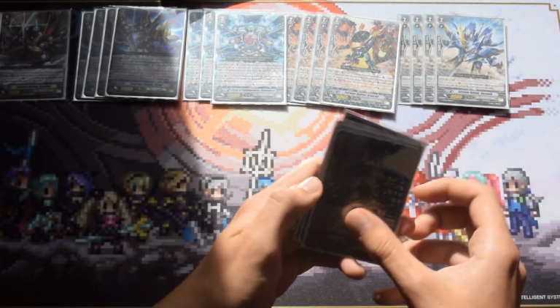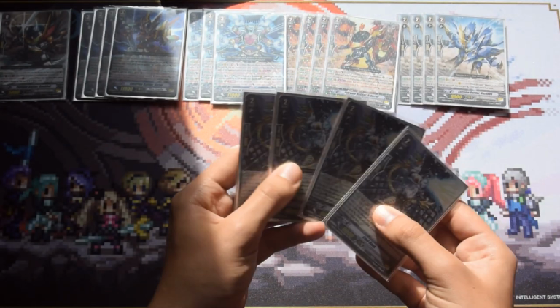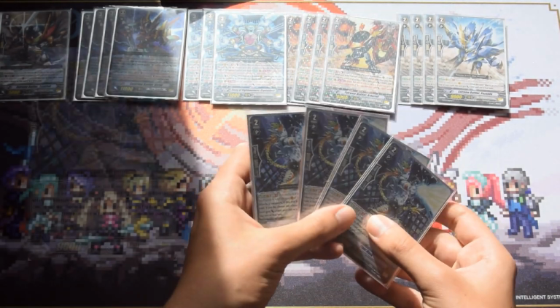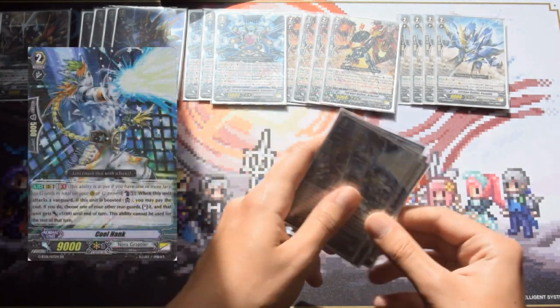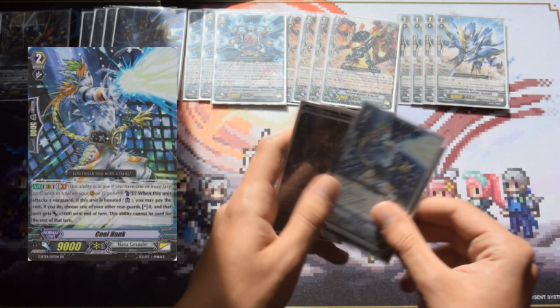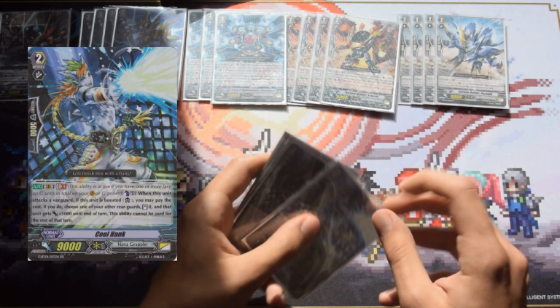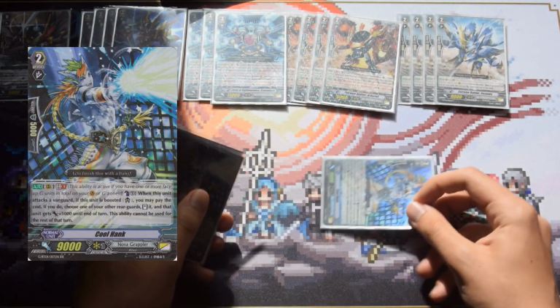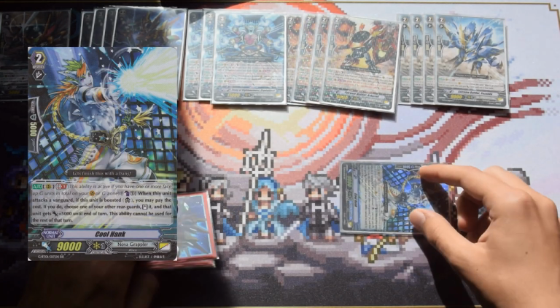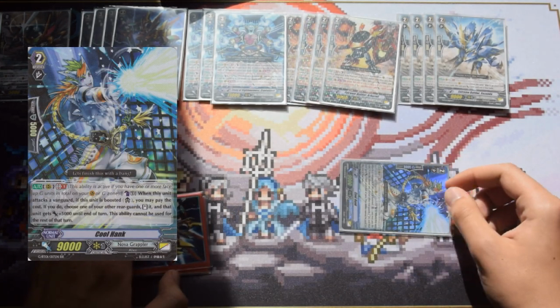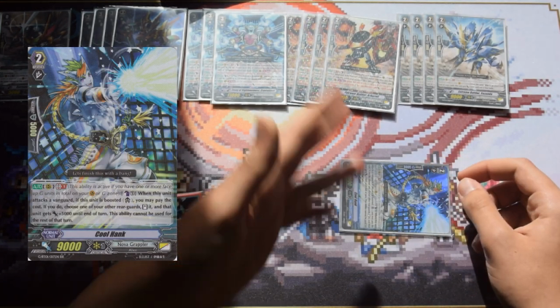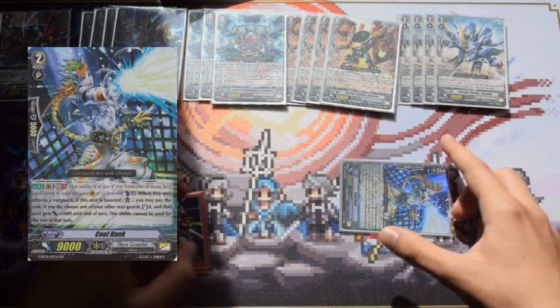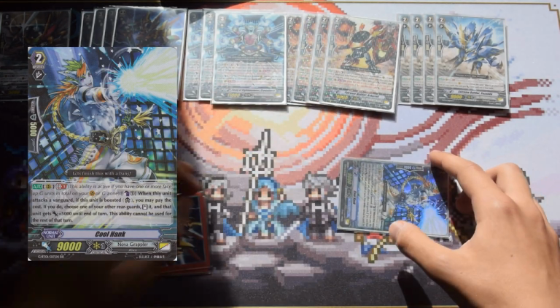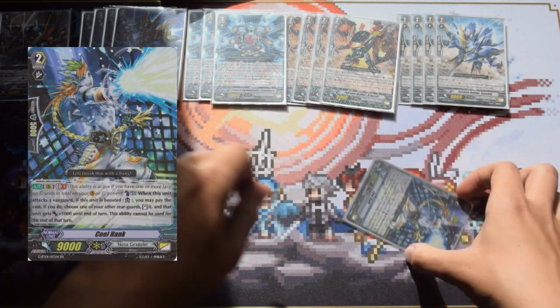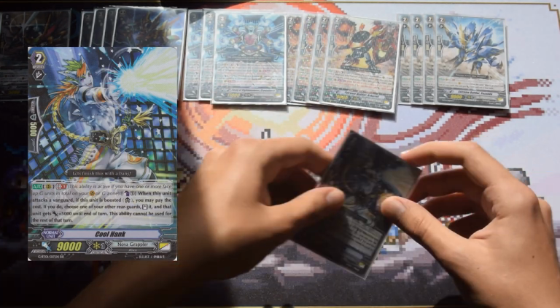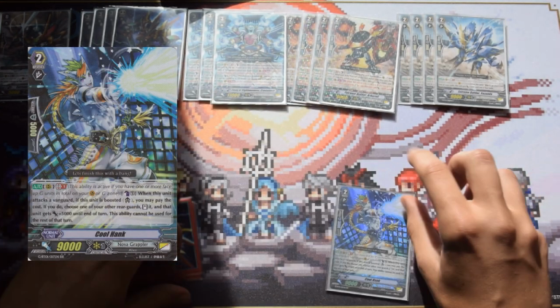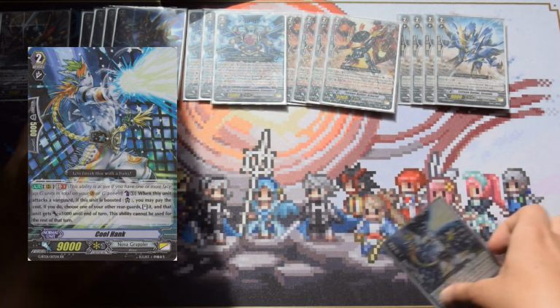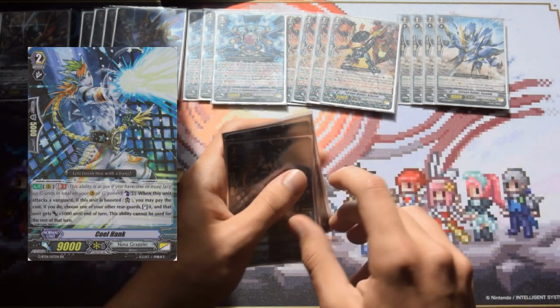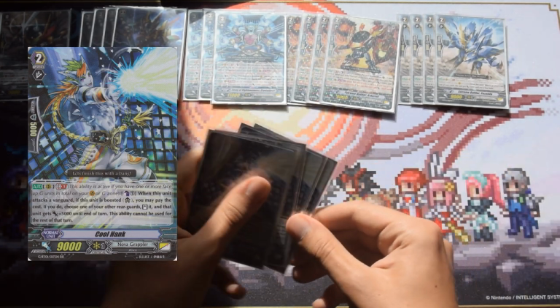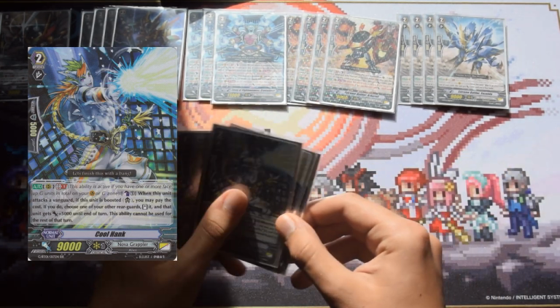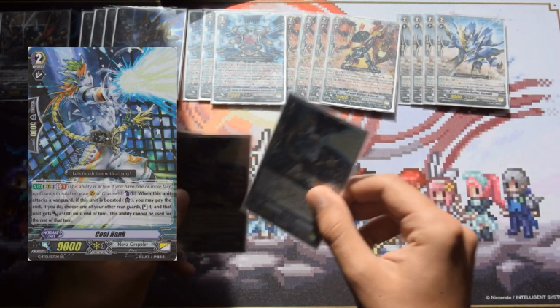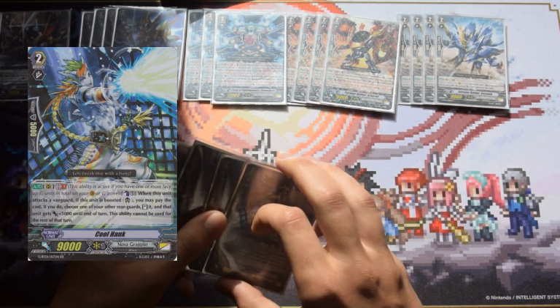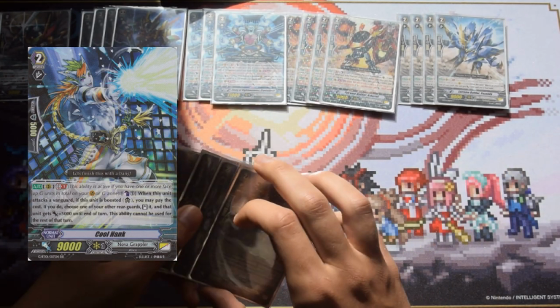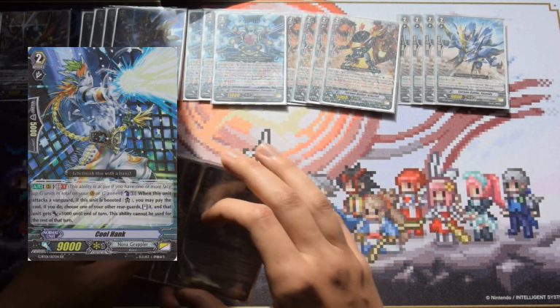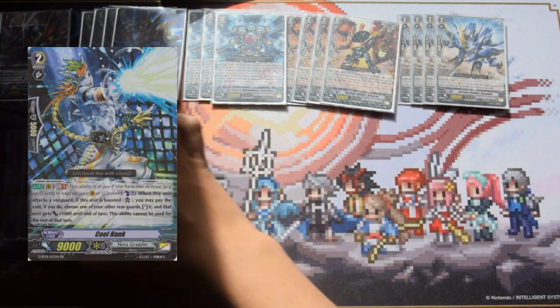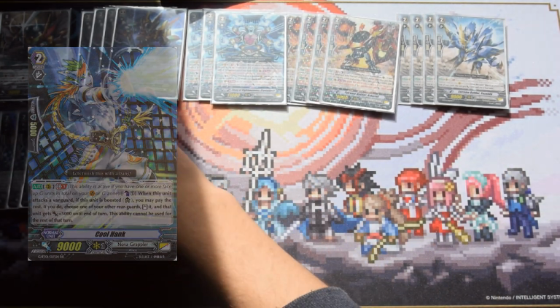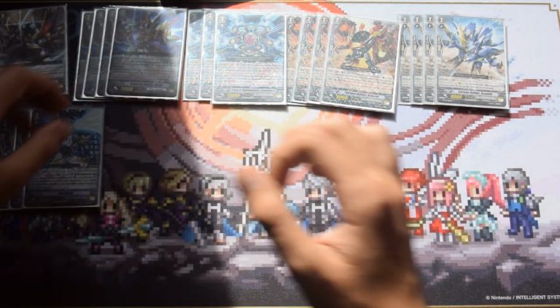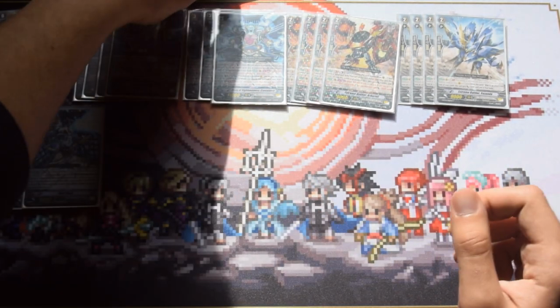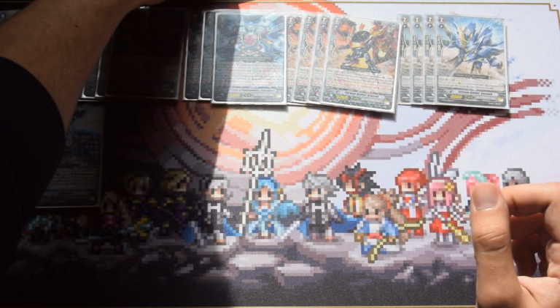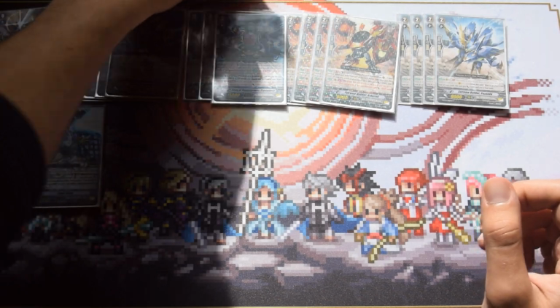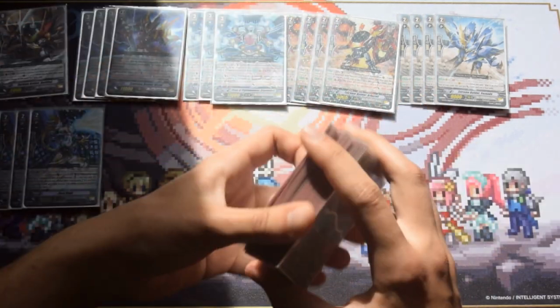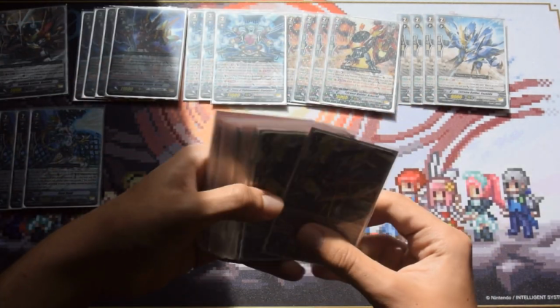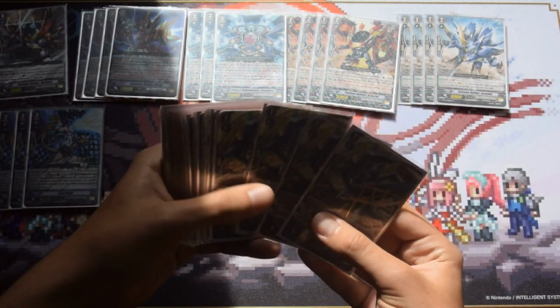Next we have four Cool Hanks. He's the Amber clone: when he attacks and he's boosted on GB1, you can counter blast one and give a unit plus 5k. Simple but good stuff. So far the deck profile is essentially the same as it was before — not too much new here.